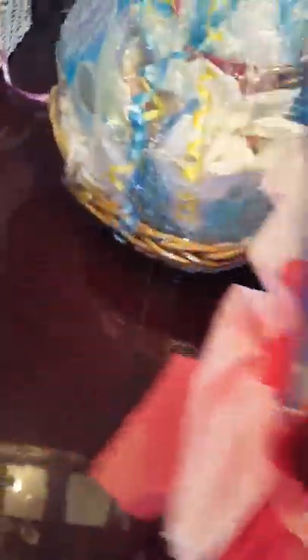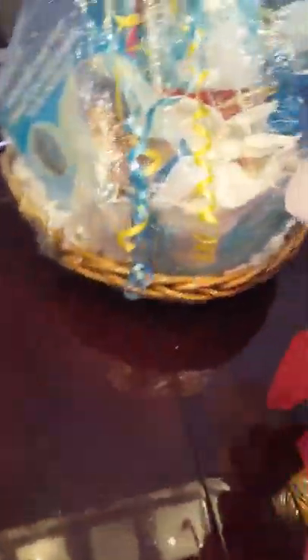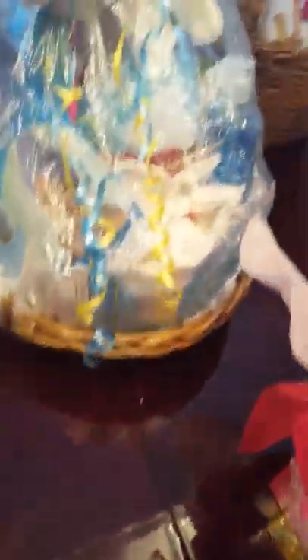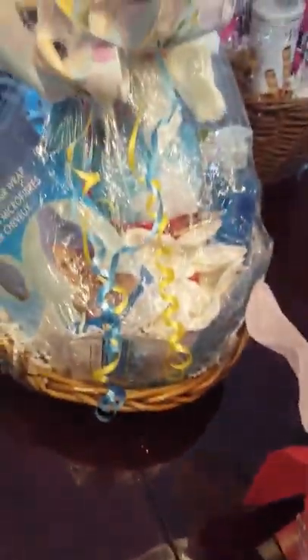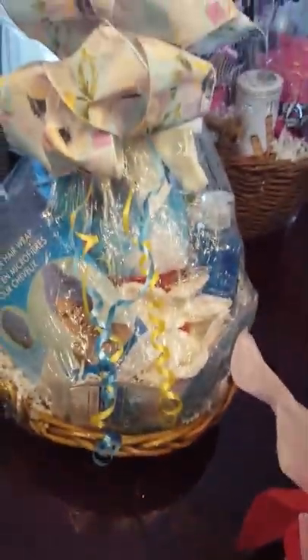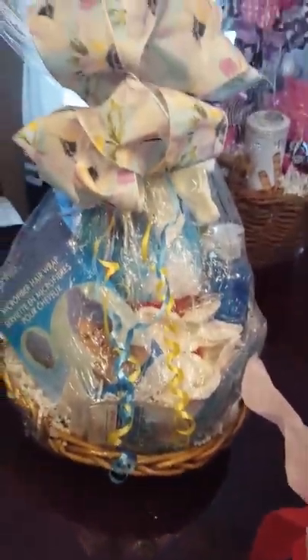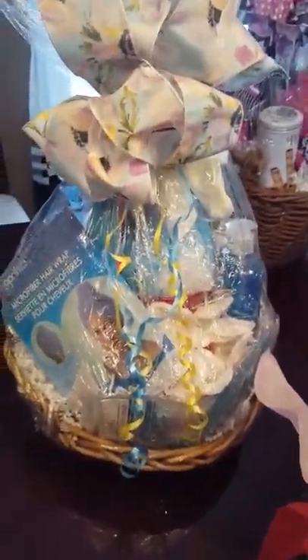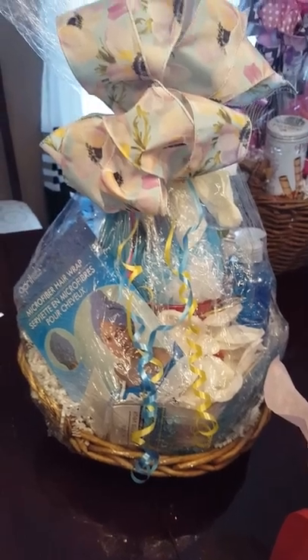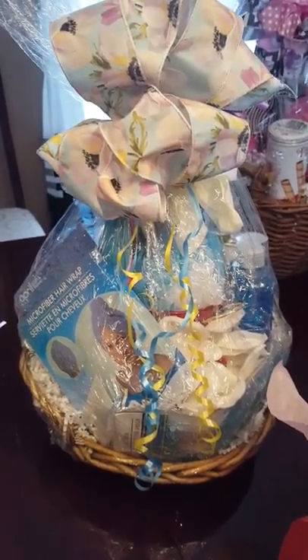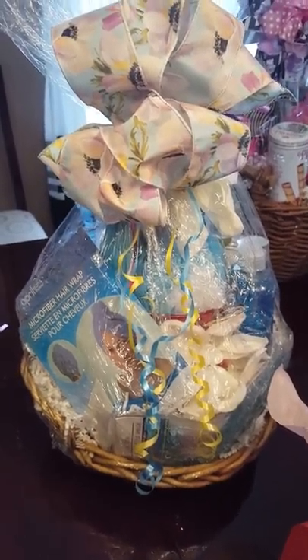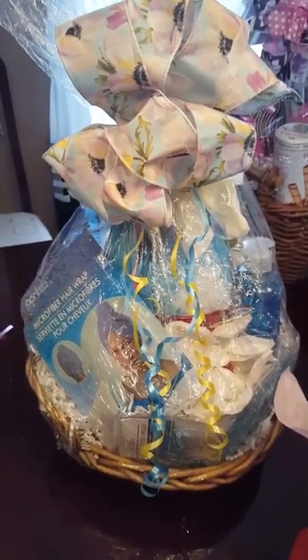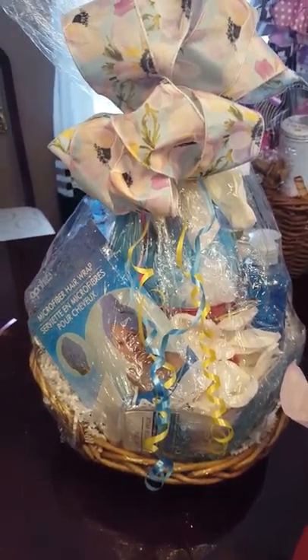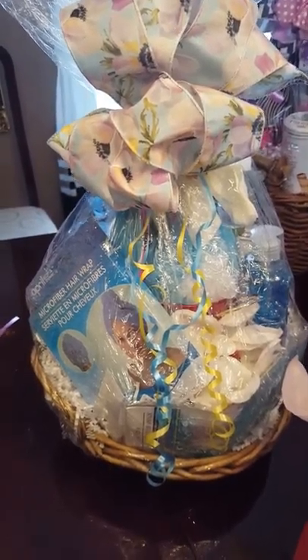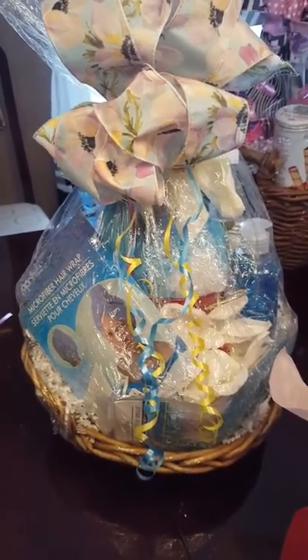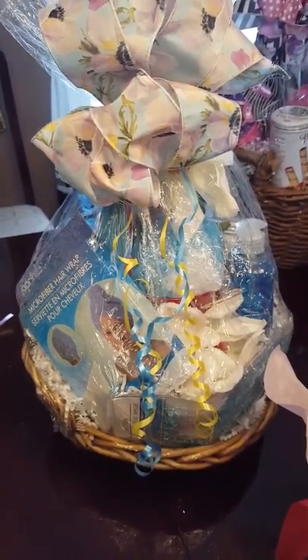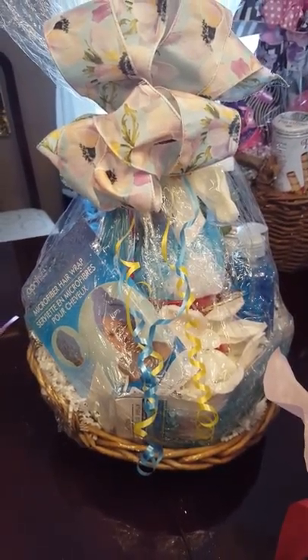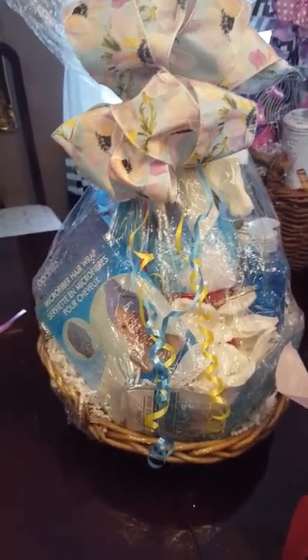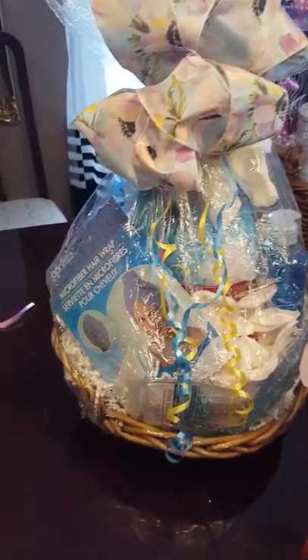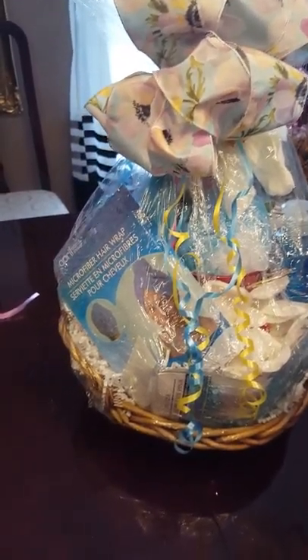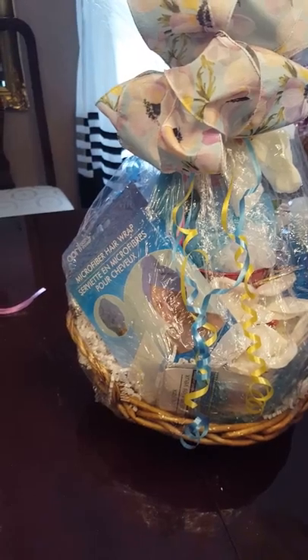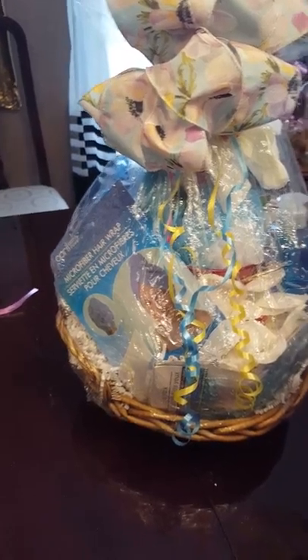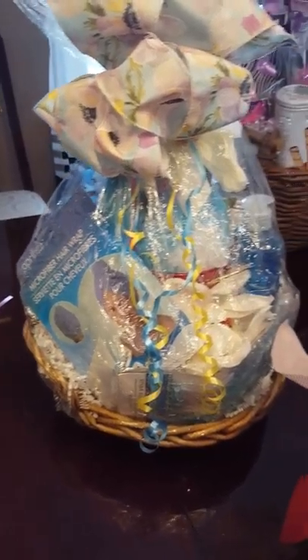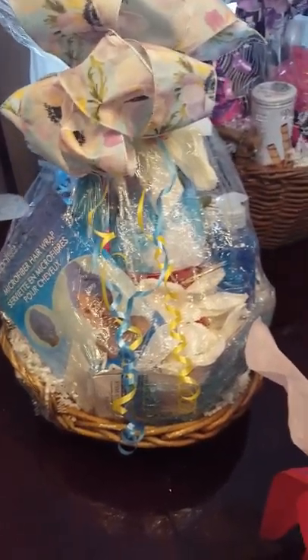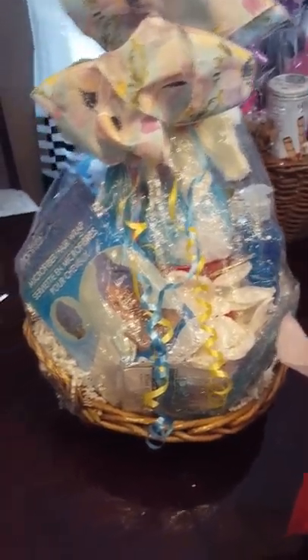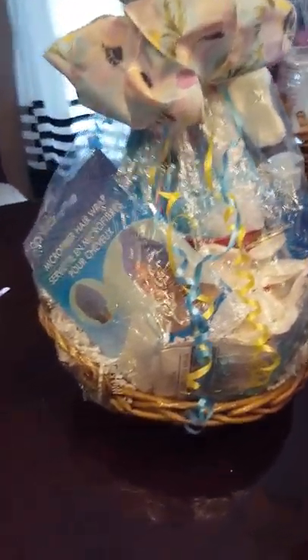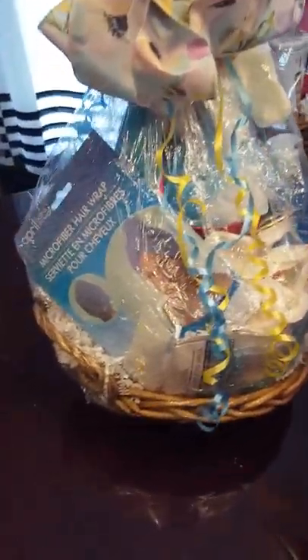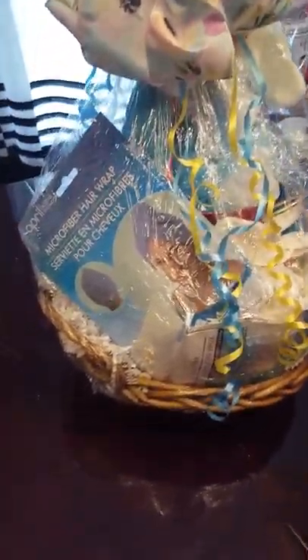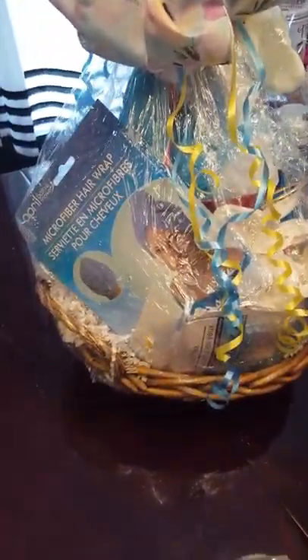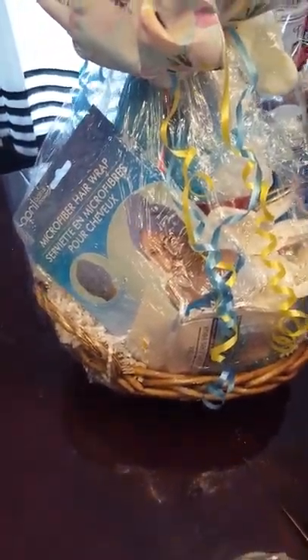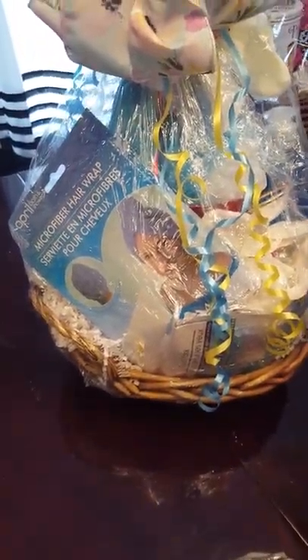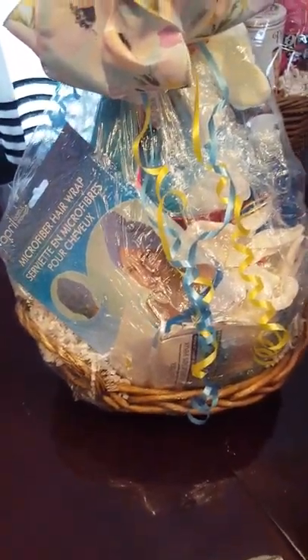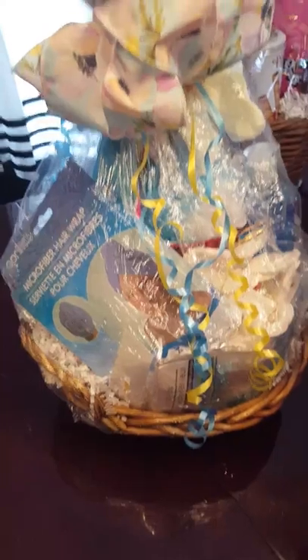Here's another one — I call it maybe a relaxing type basket. It has the shower items and also a hair wrap.